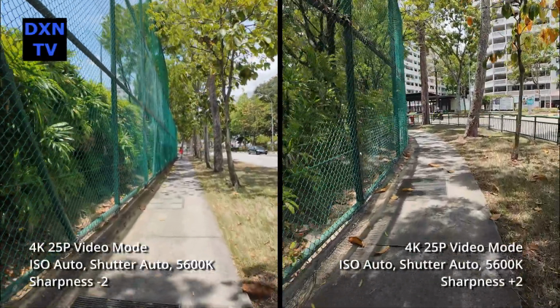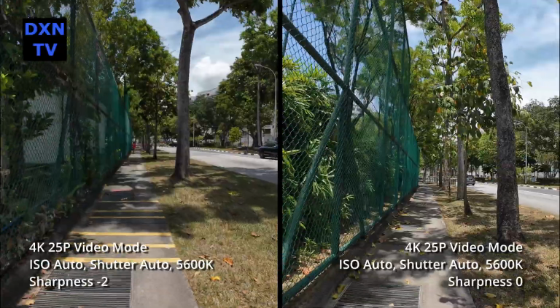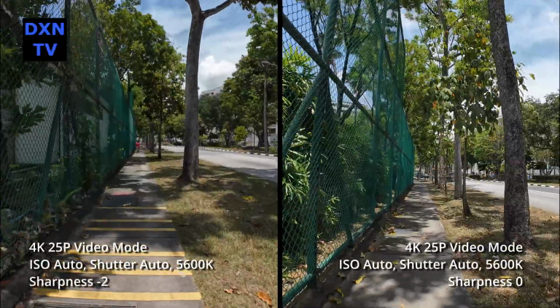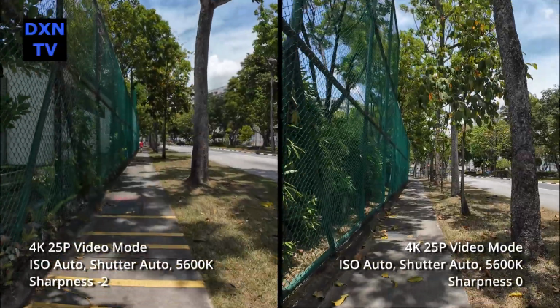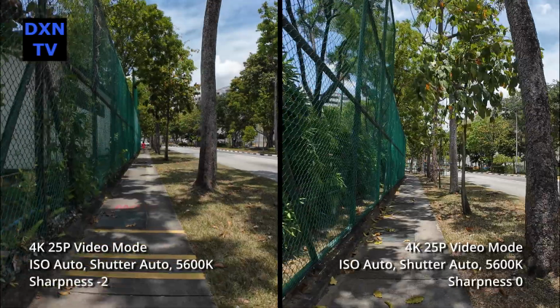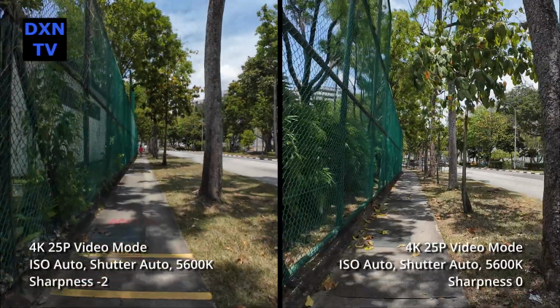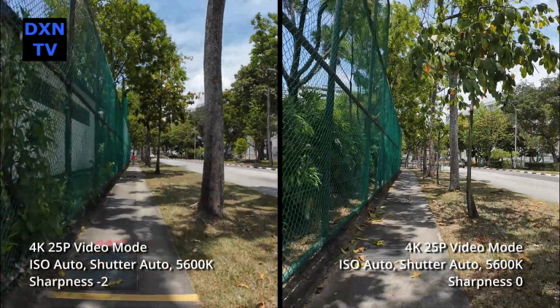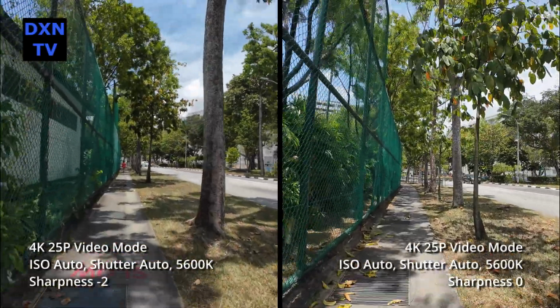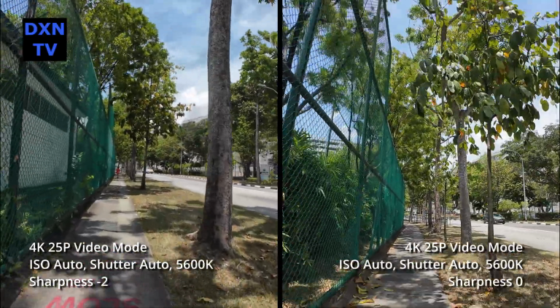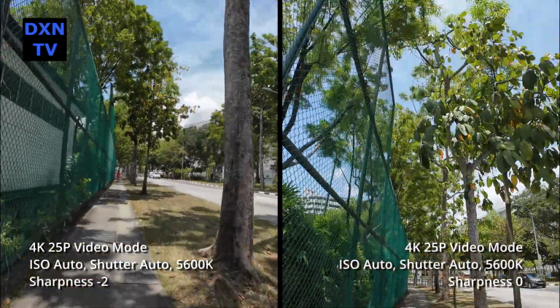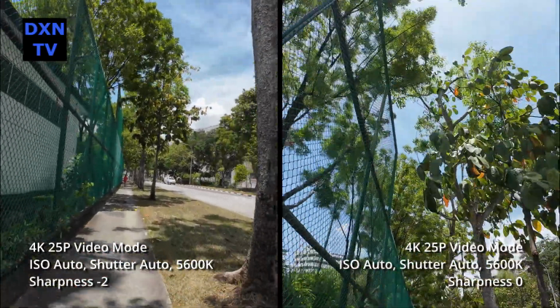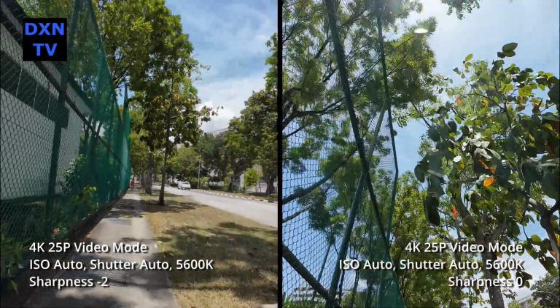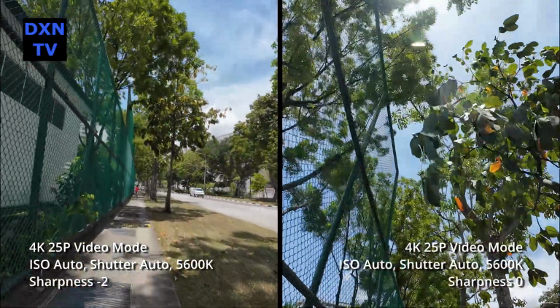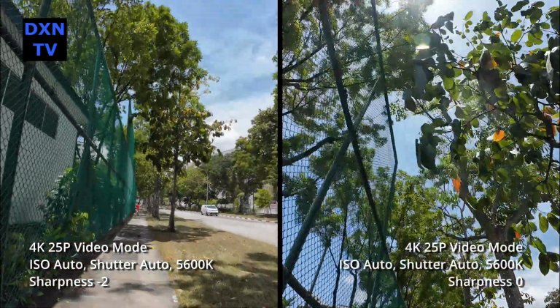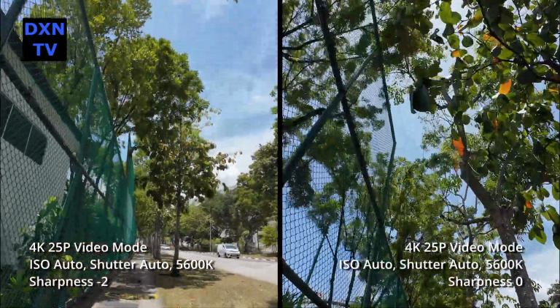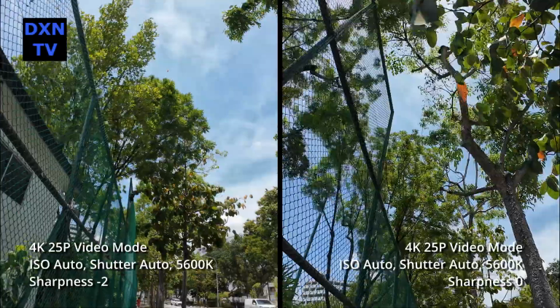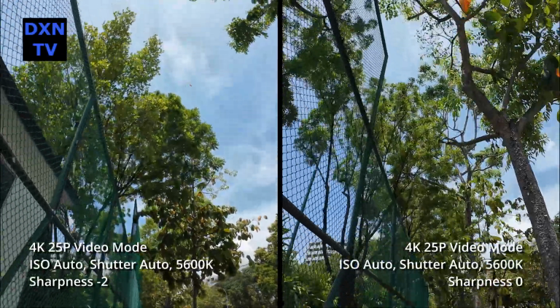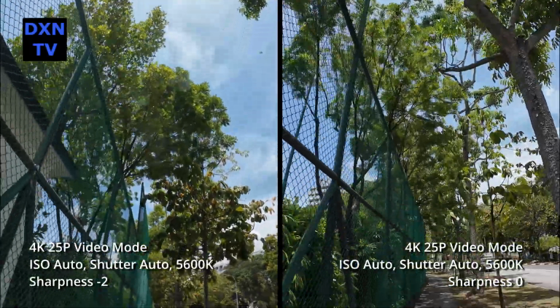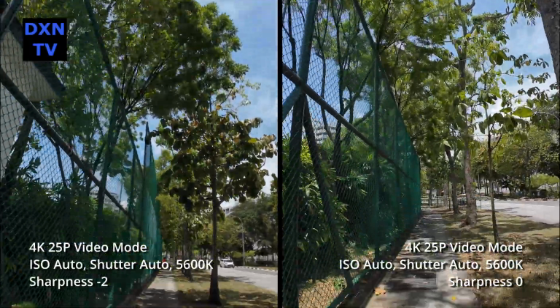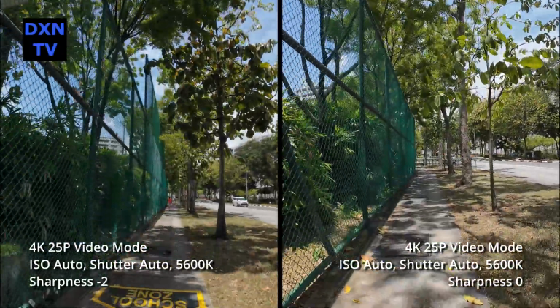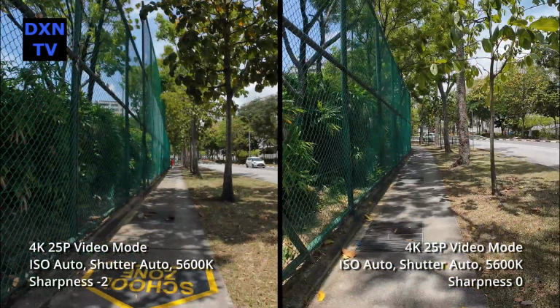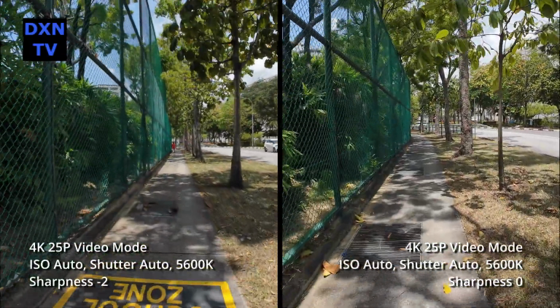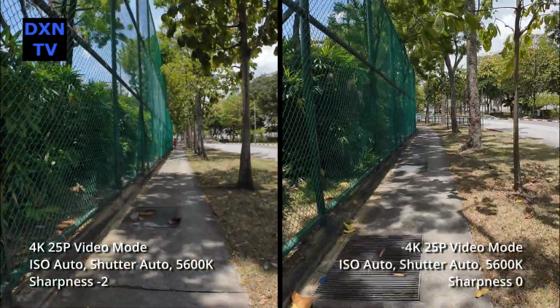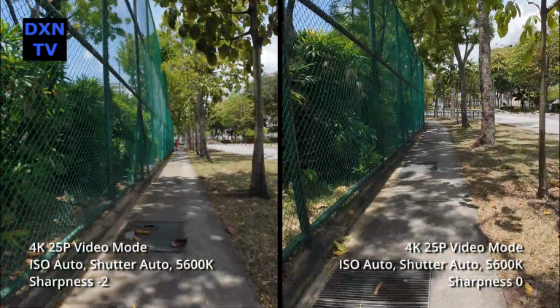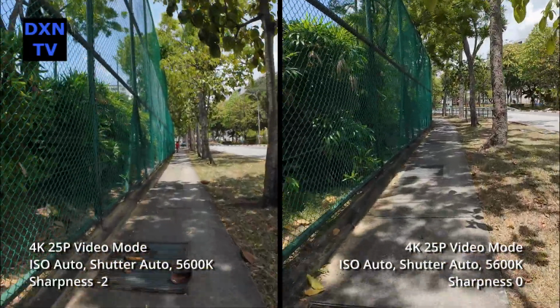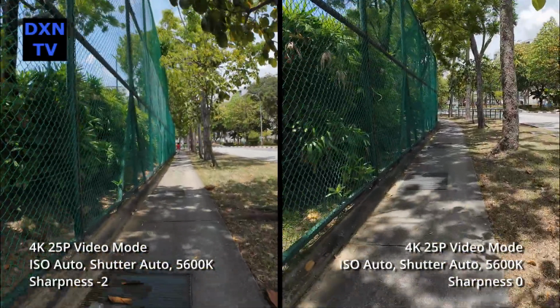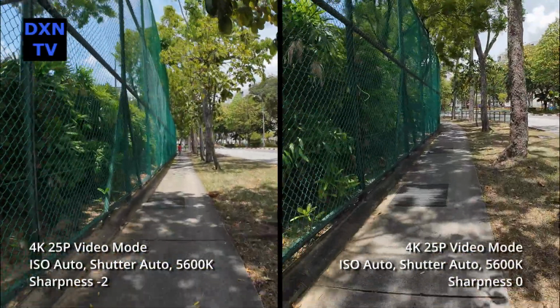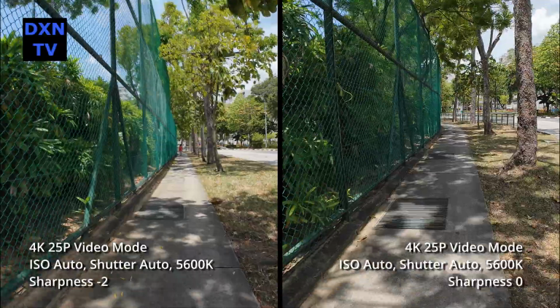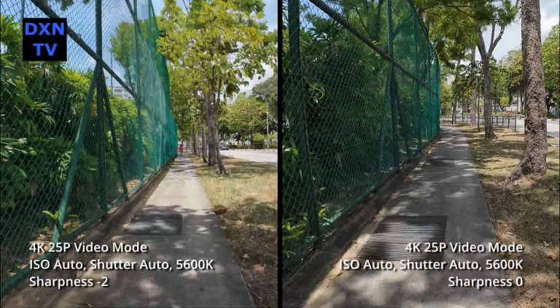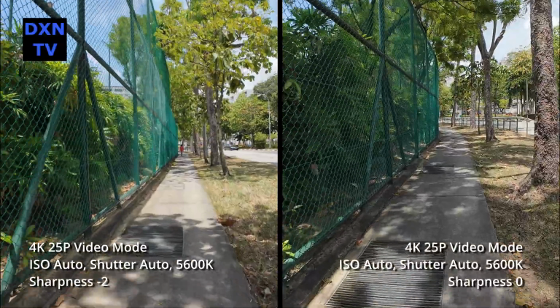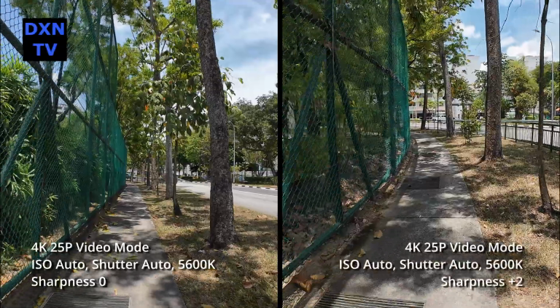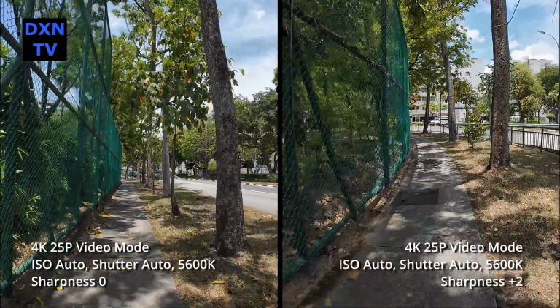And here is a side-by-side of minus 2 and zero sharpness. Minus 2 on its own, without comparison, is actually pretty decent — it only starts to look soft when compared. While at zero sharpness, we still think that there are a lot of distractions caused by the enhanced highlights.